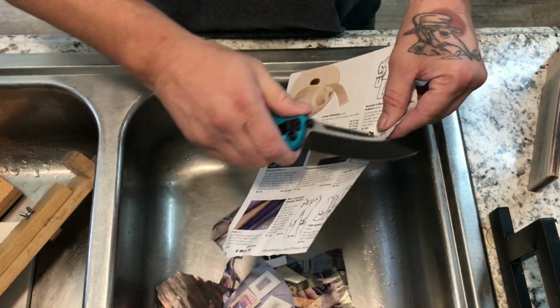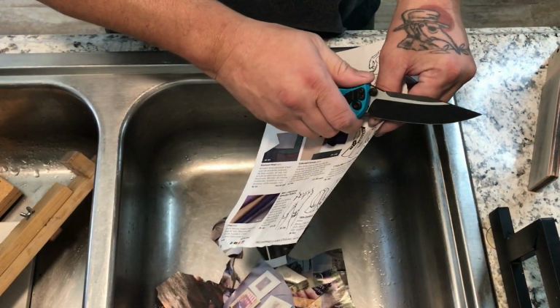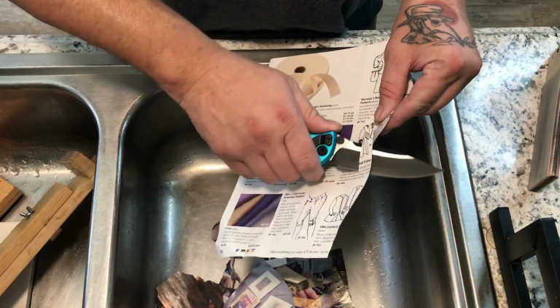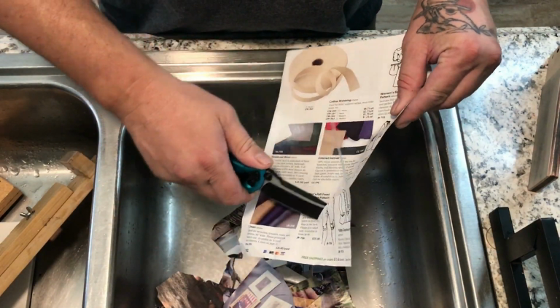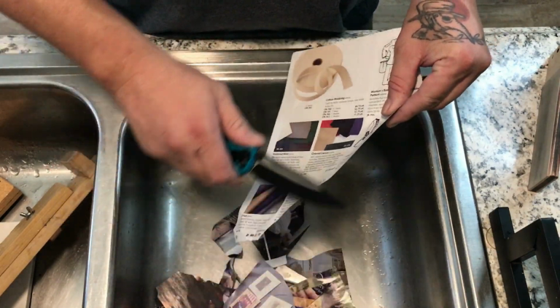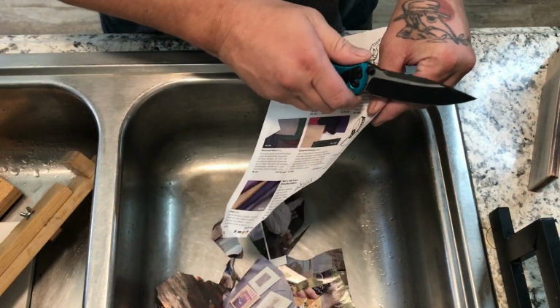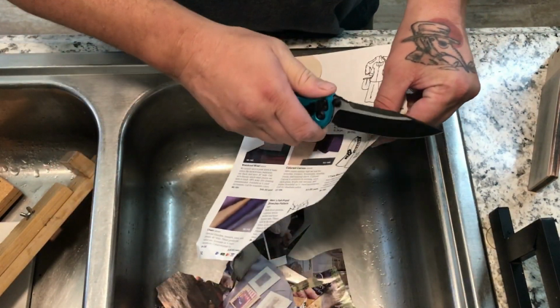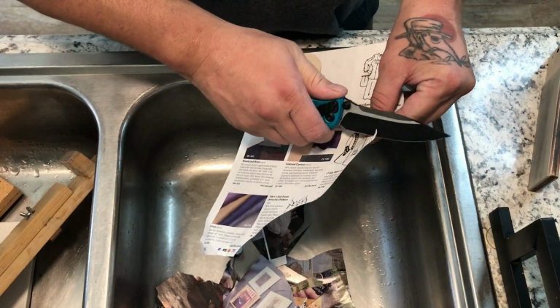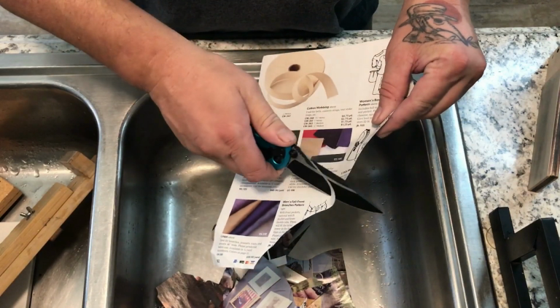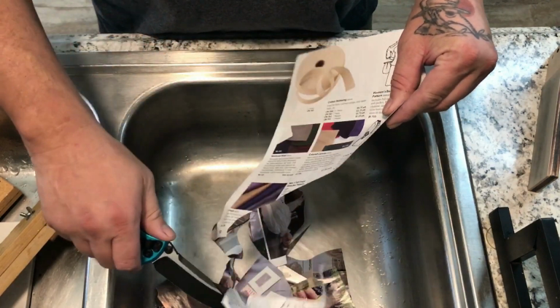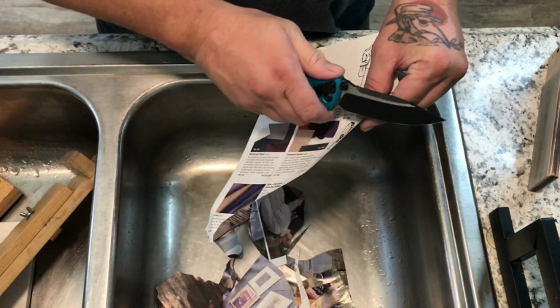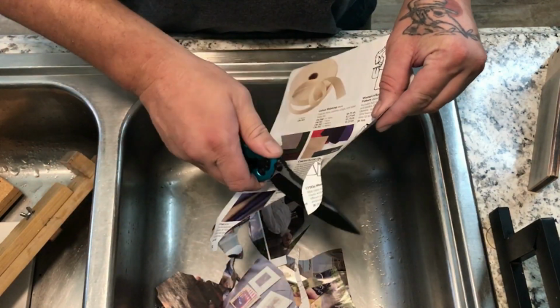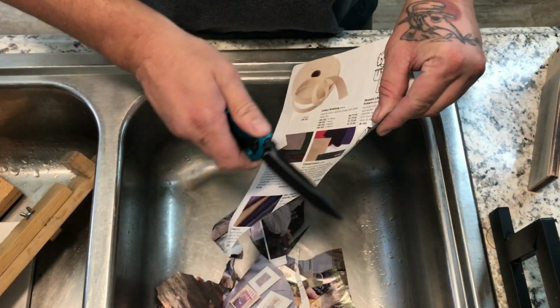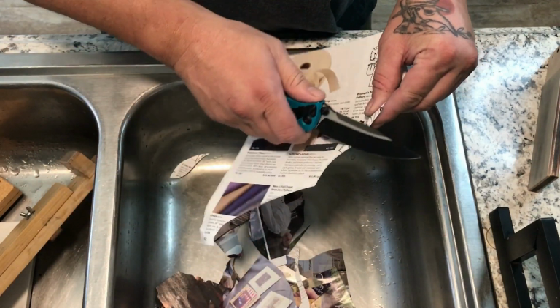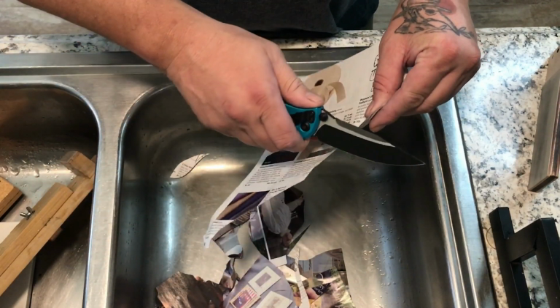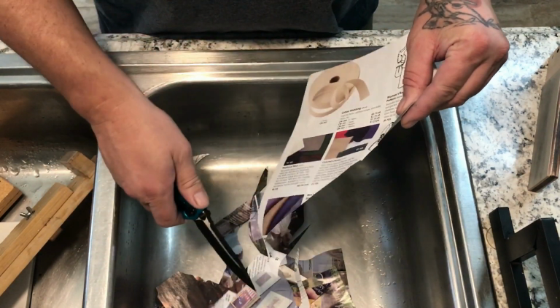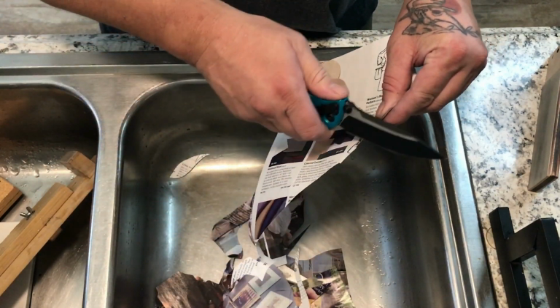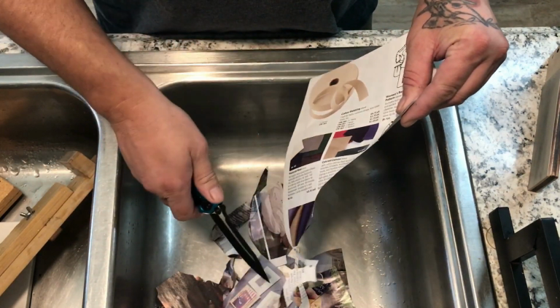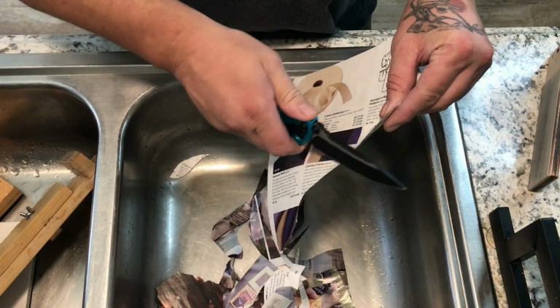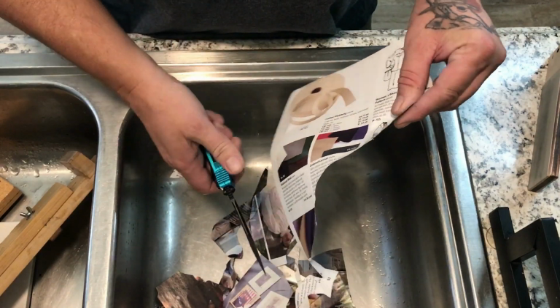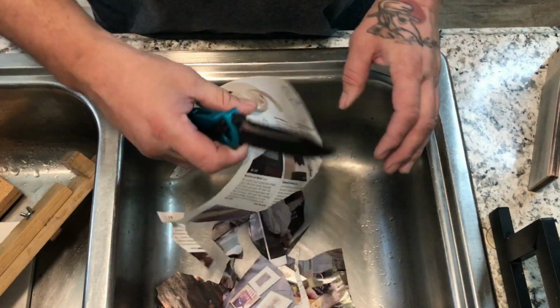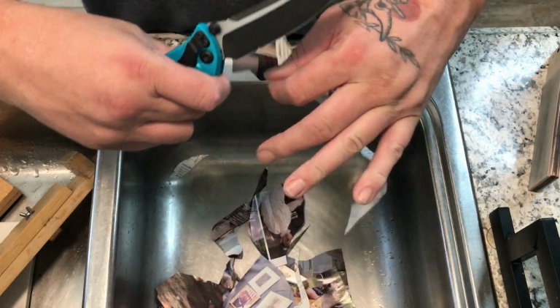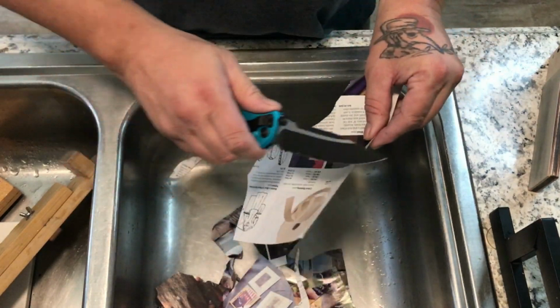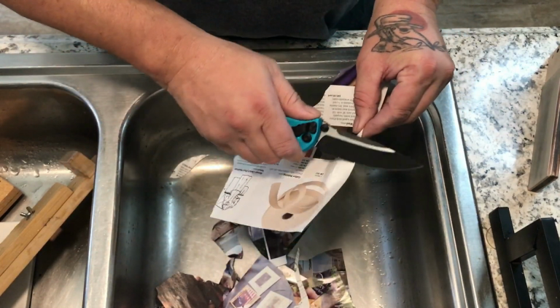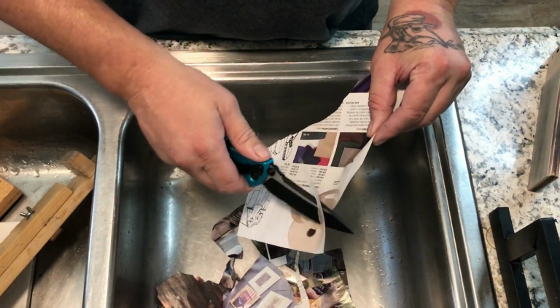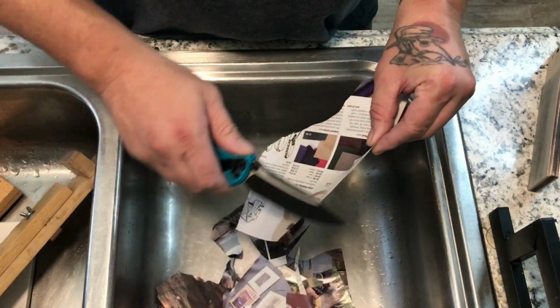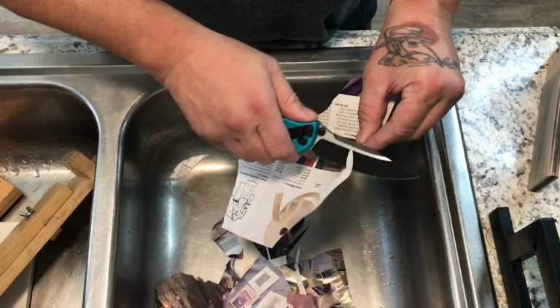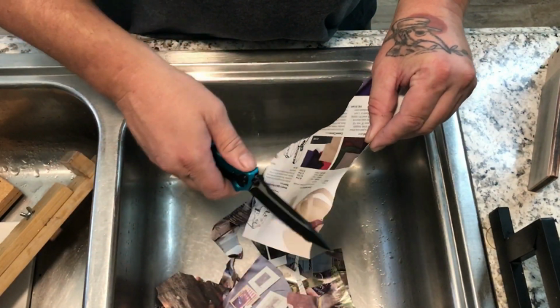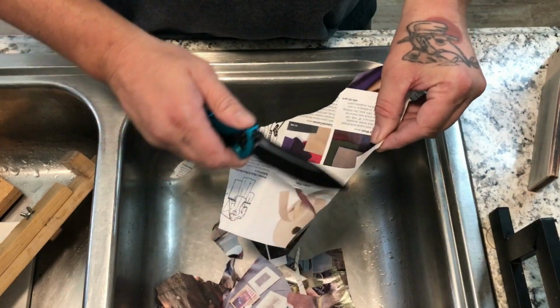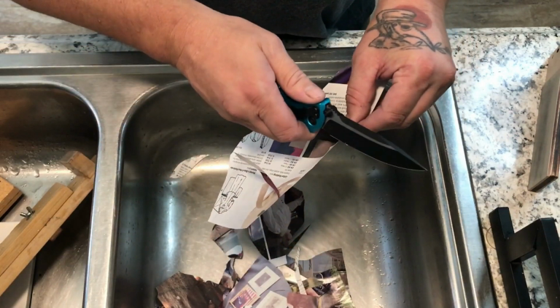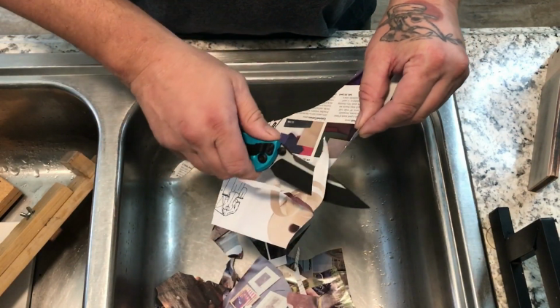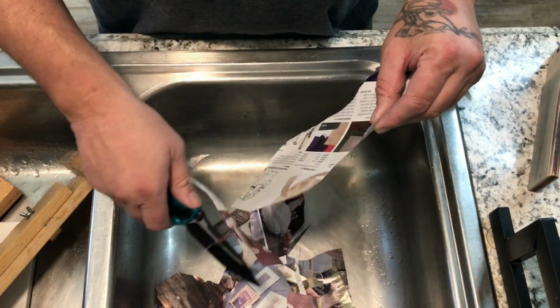It definitely cuts smoother — I don't know if you can hear the difference. And I can get those tight tight-radius S-curves again.